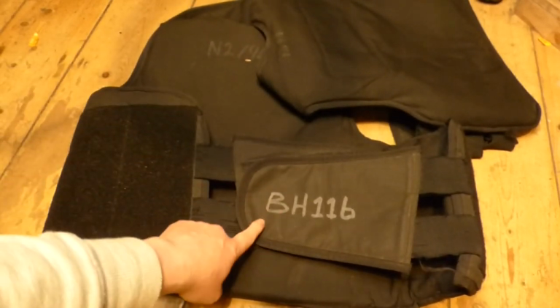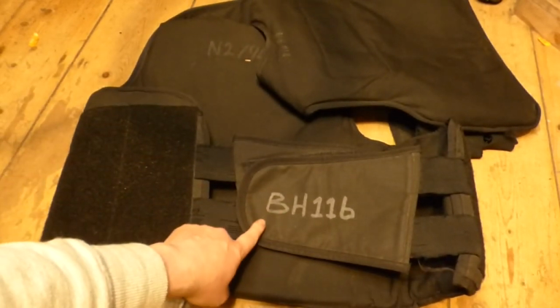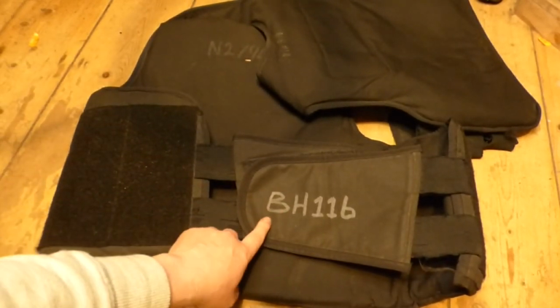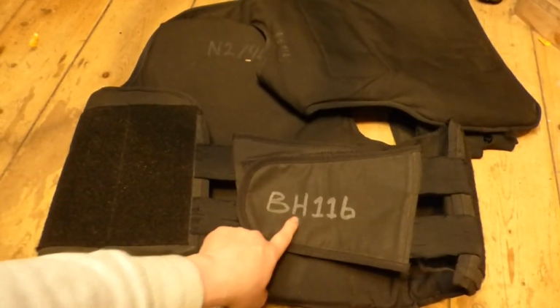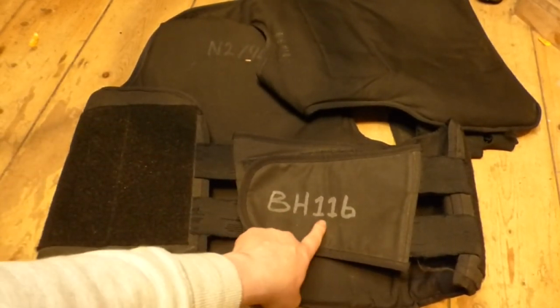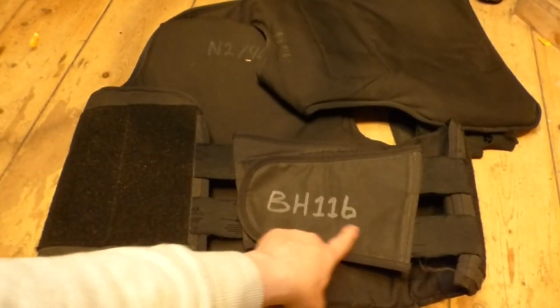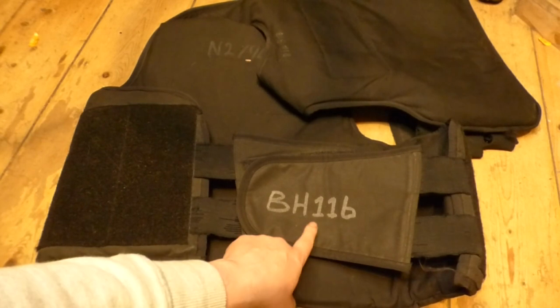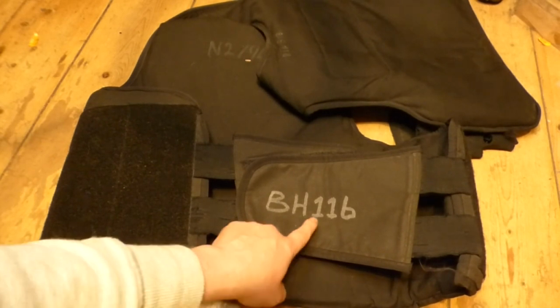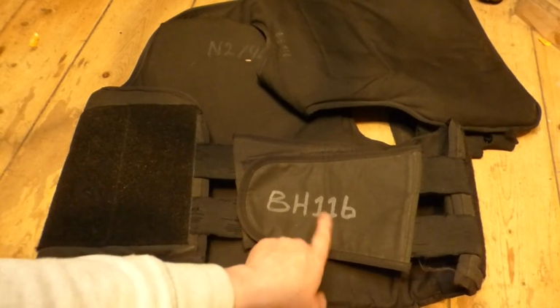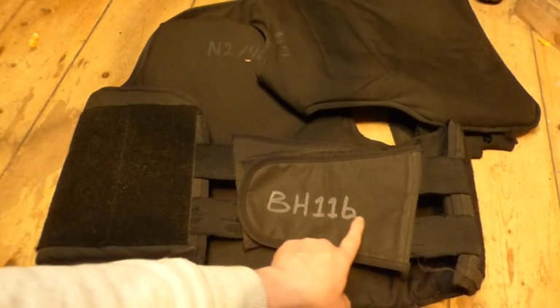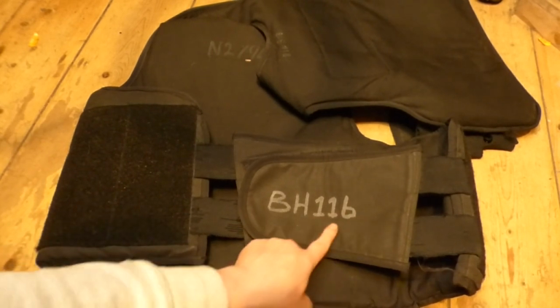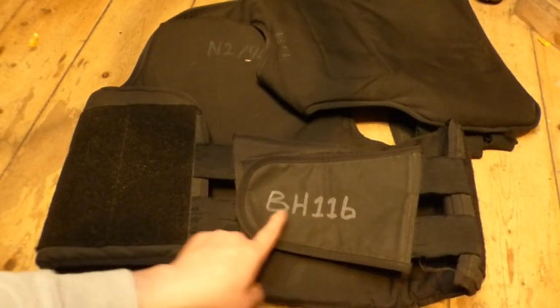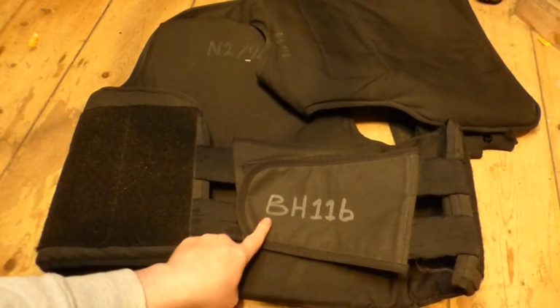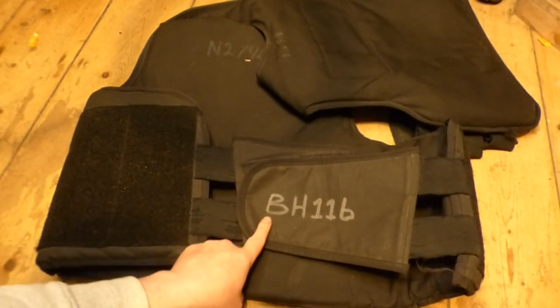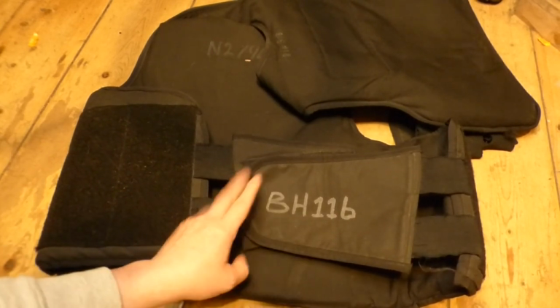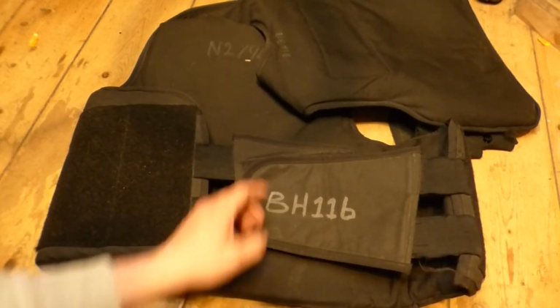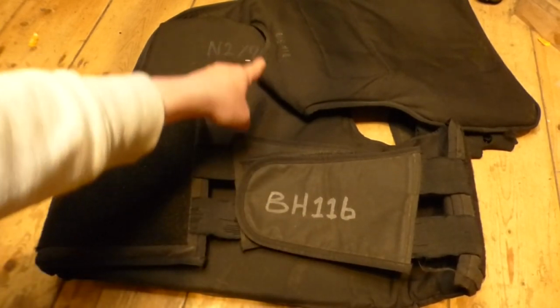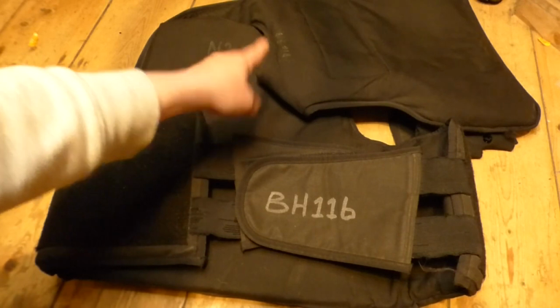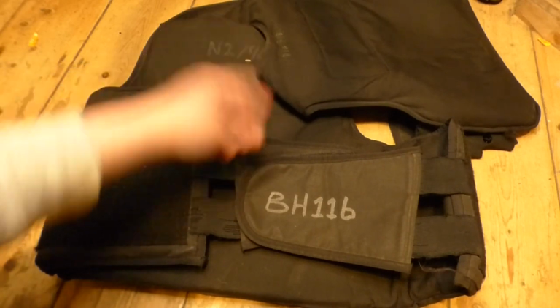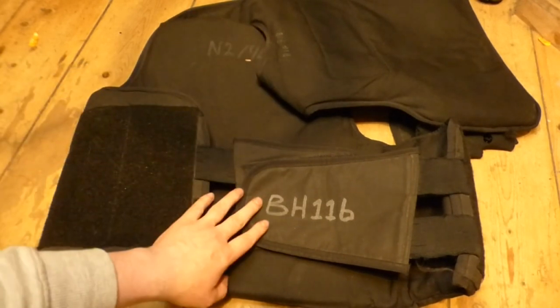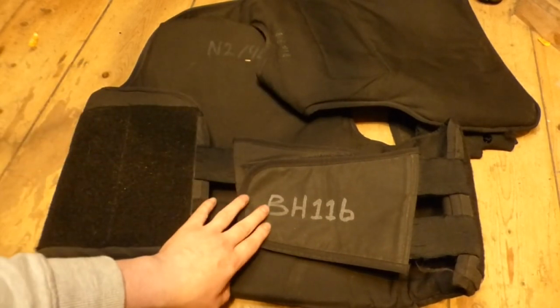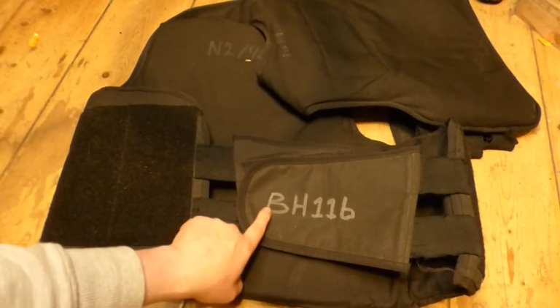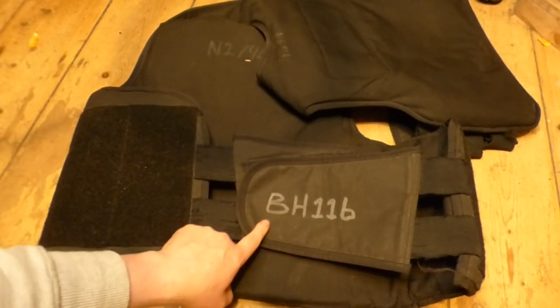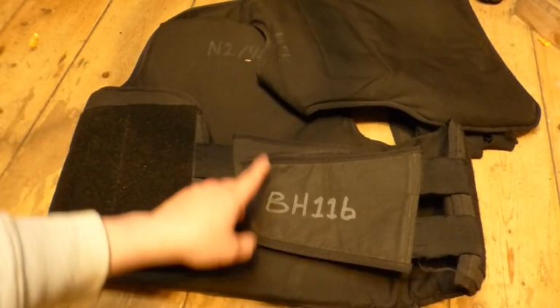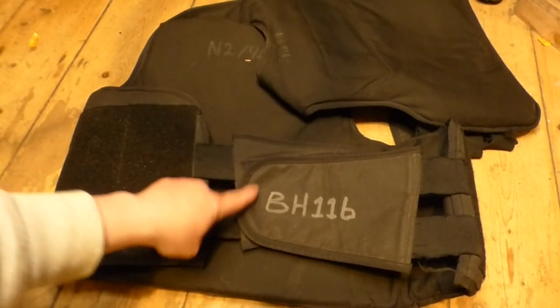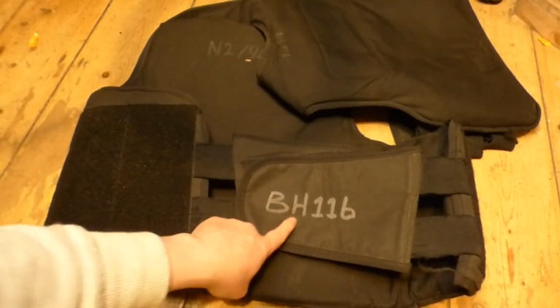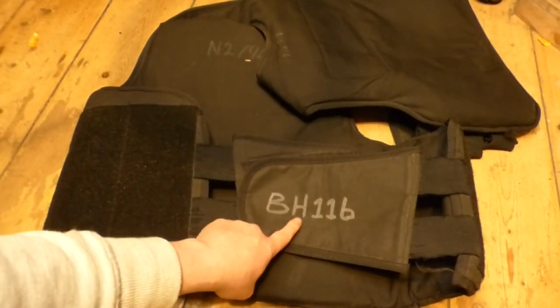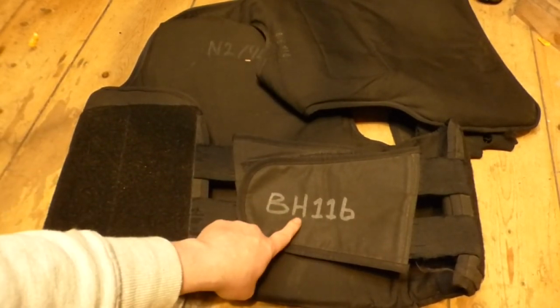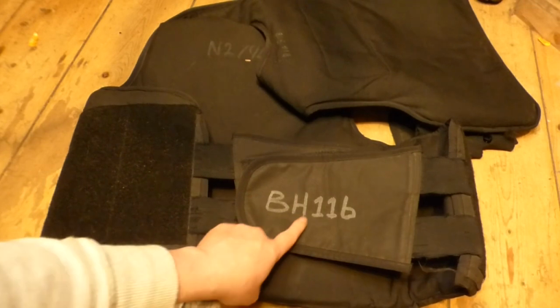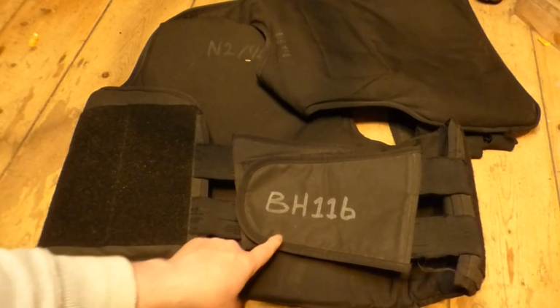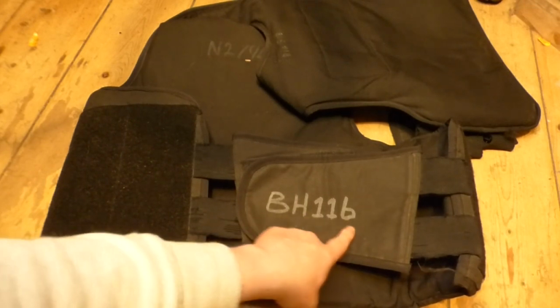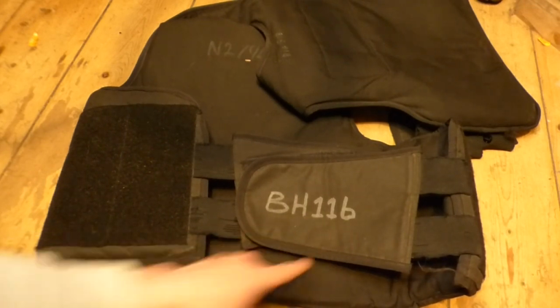You'll also see this number here: BH116. Now the 116 I believe is his service number. The B is probably his initial — if it's Big Bob, Bob must be his first name or first initial. And then the H would be his second initial, followed by his service number.